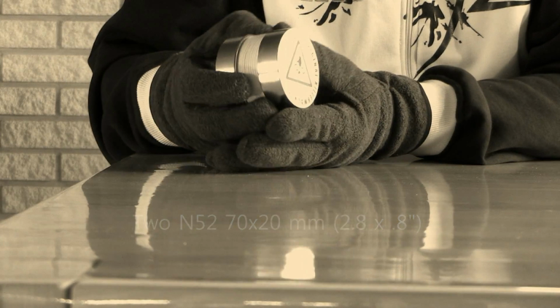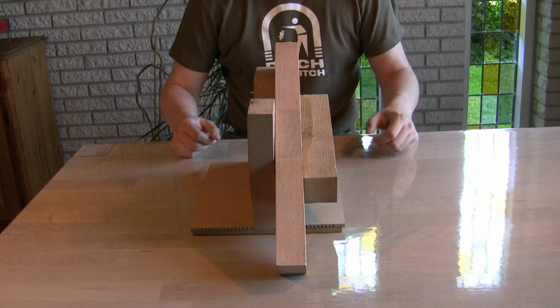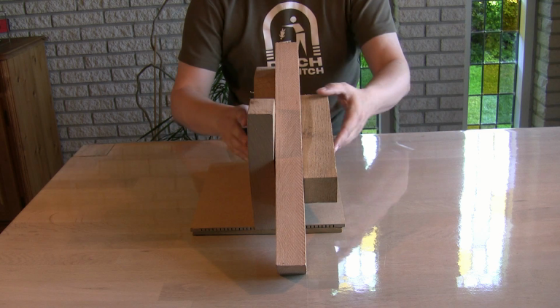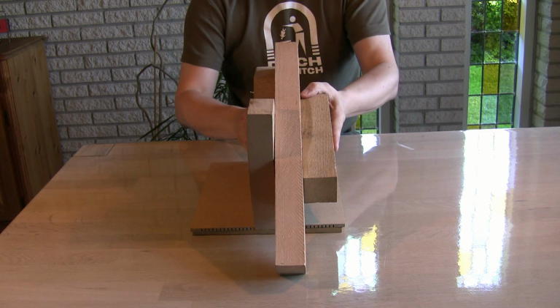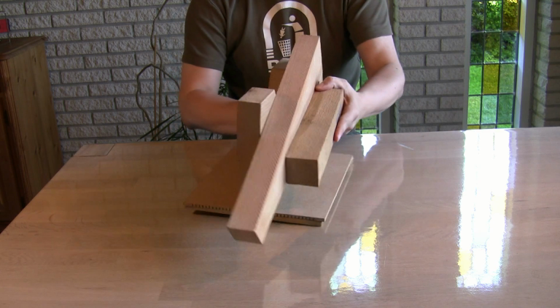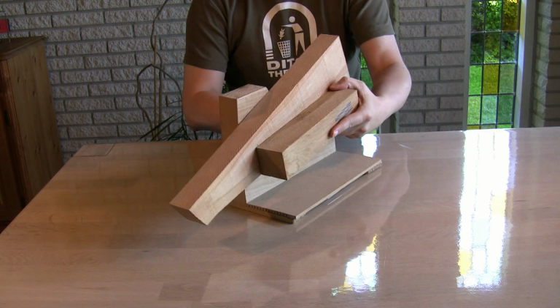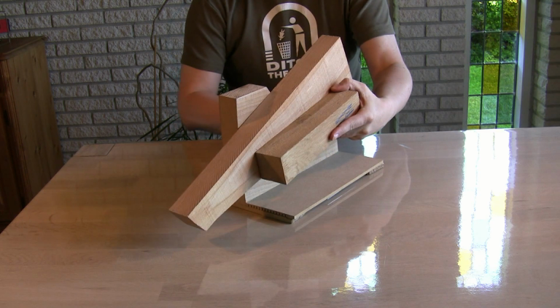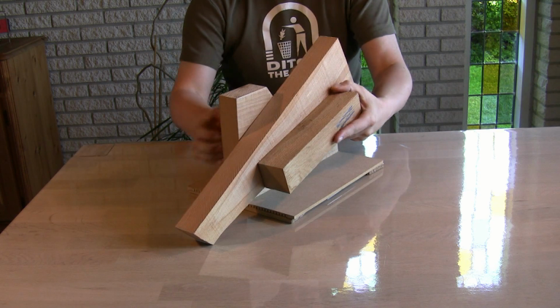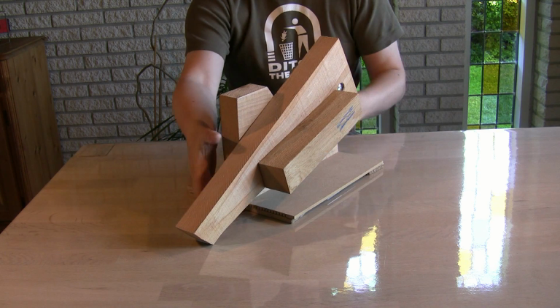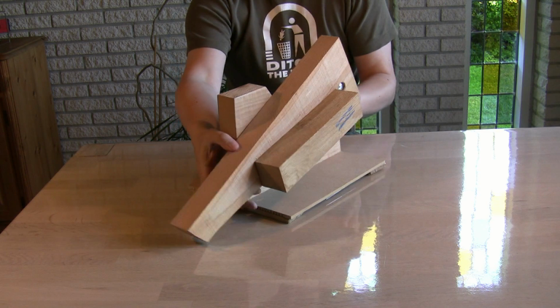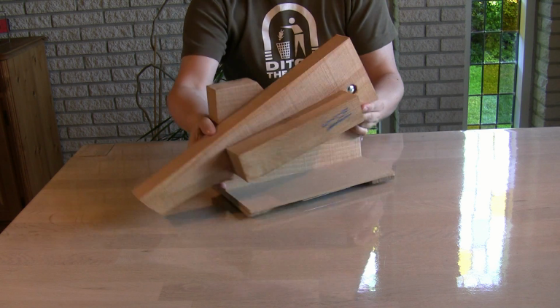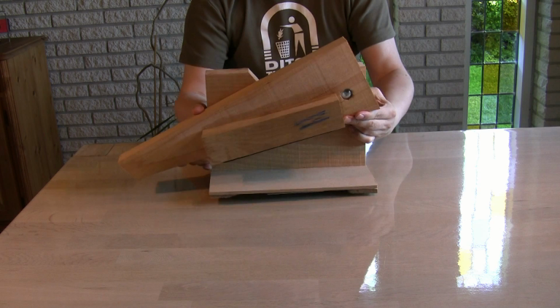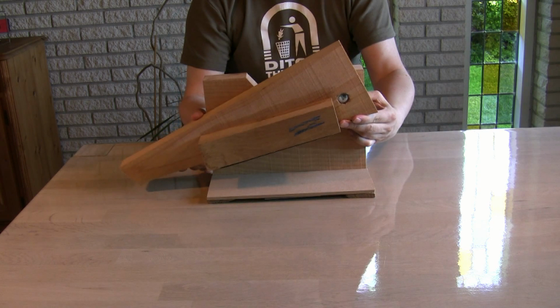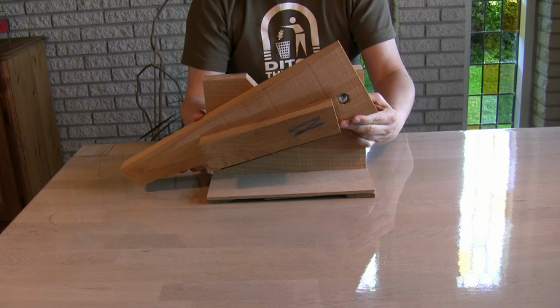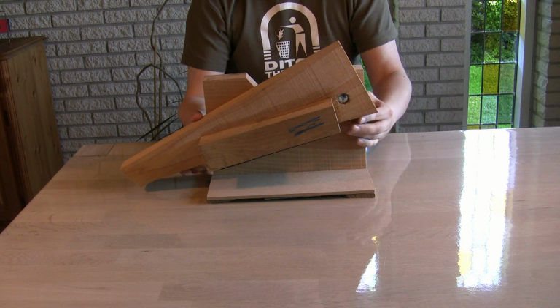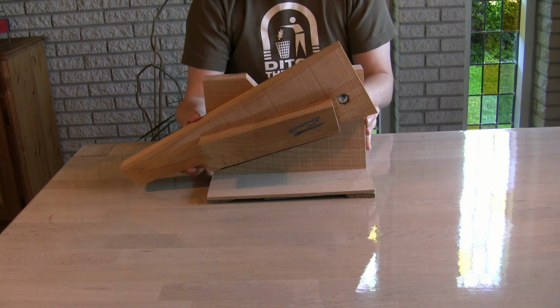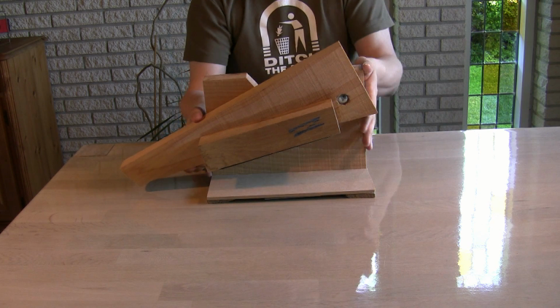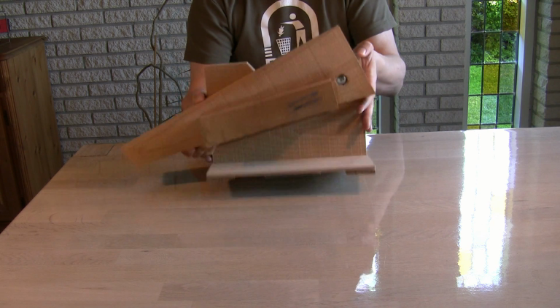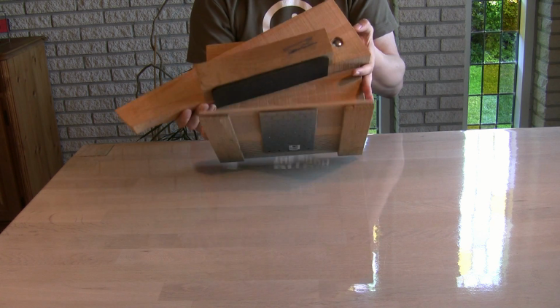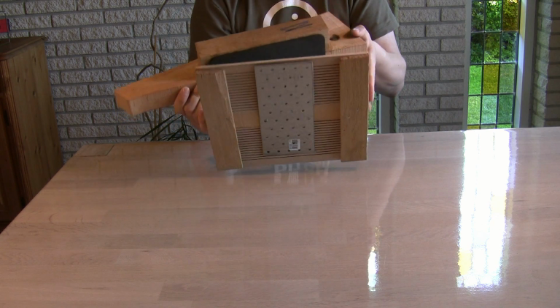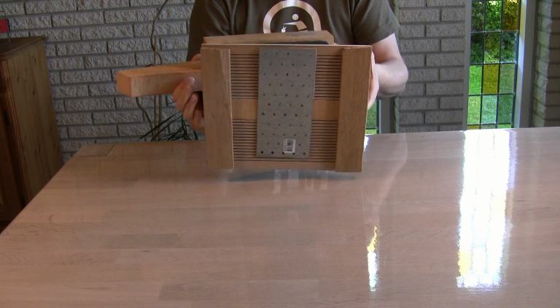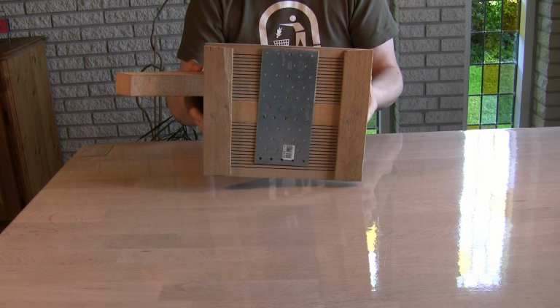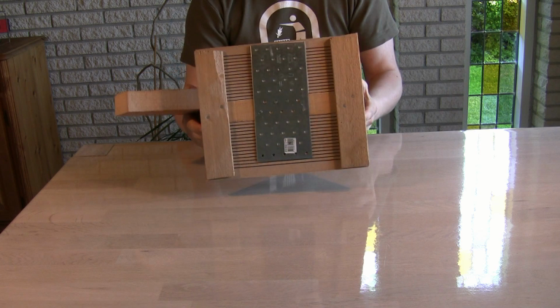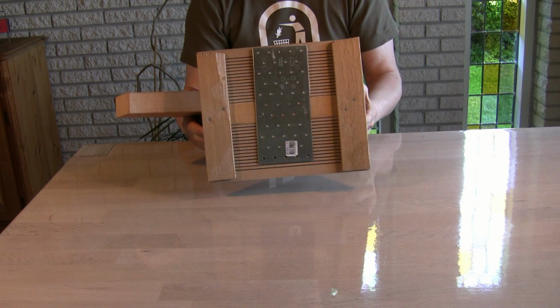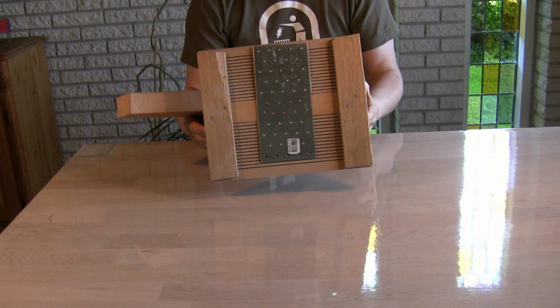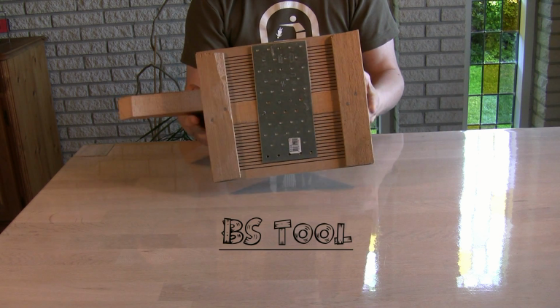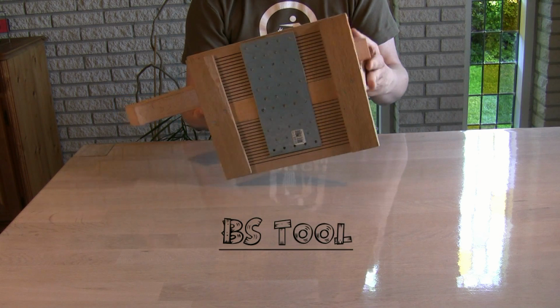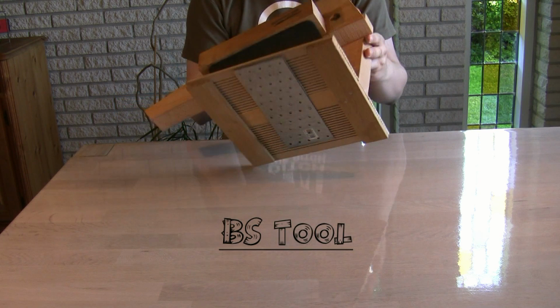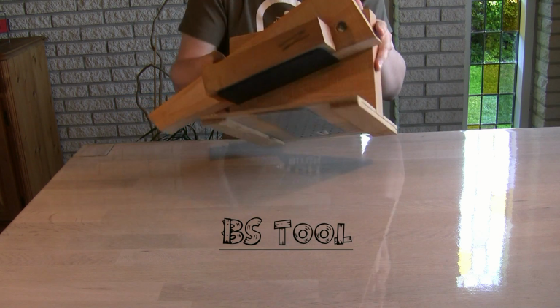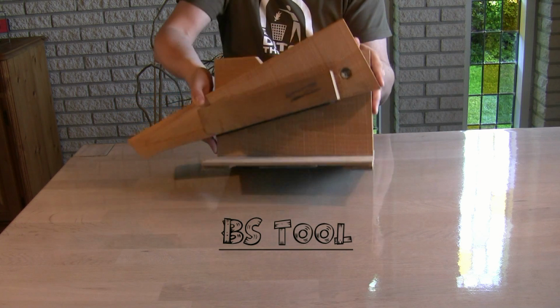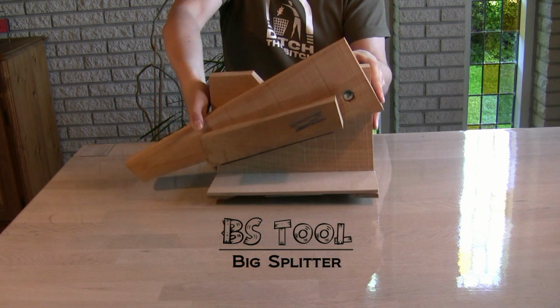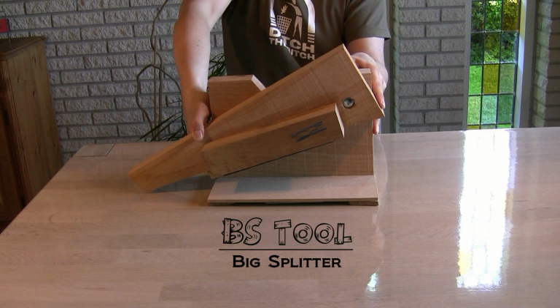For this job you need a splitter tool like the one shown here. This is not rocket science or fine craftsmanship, it just gets the job done. I call mine the BS tool, which of course stands for Big Splitter Tool.